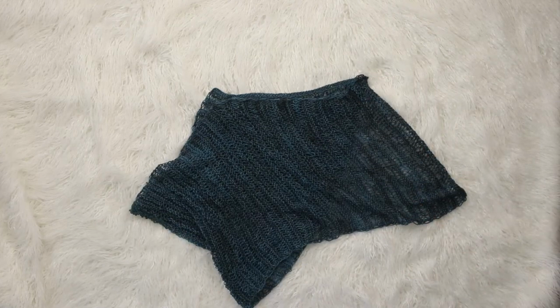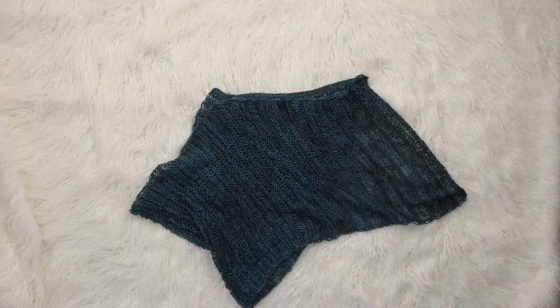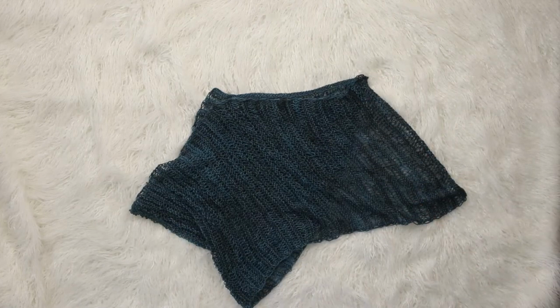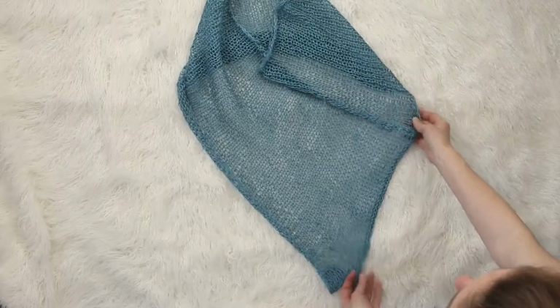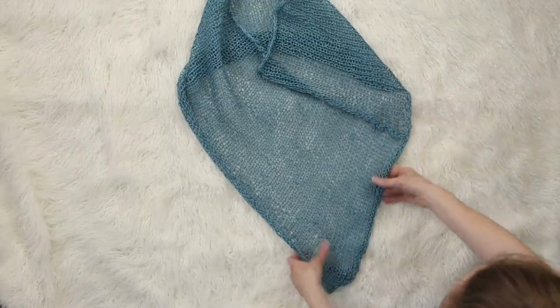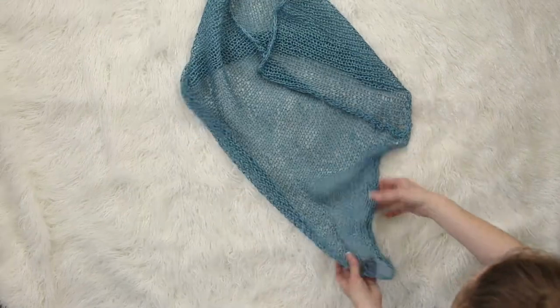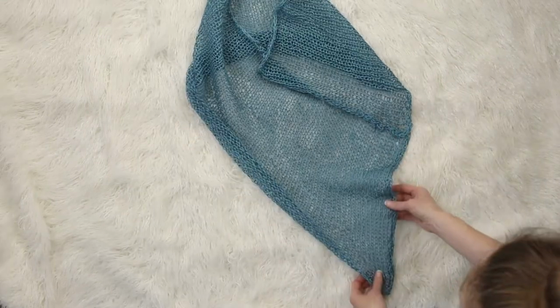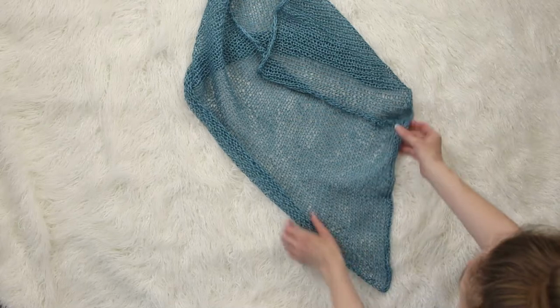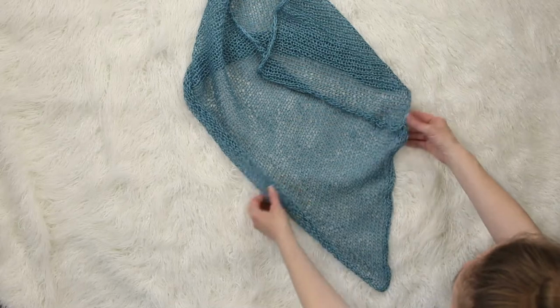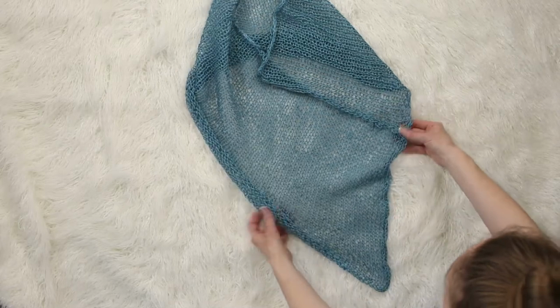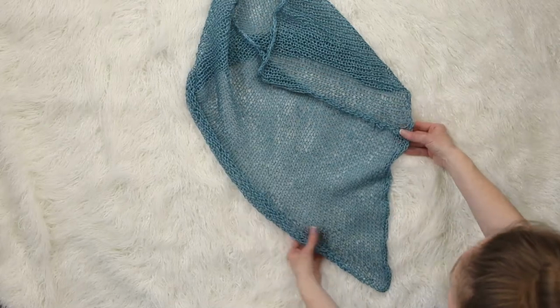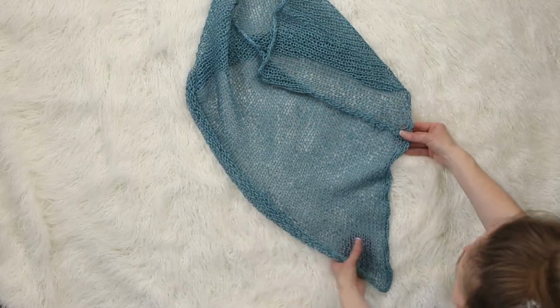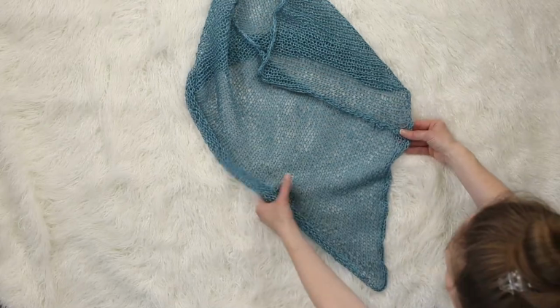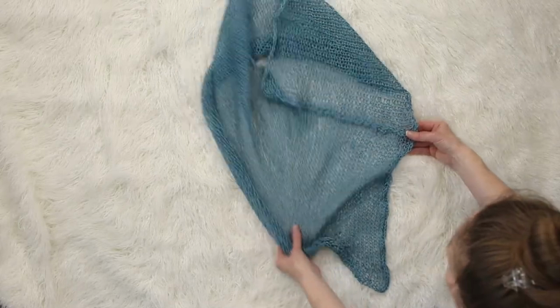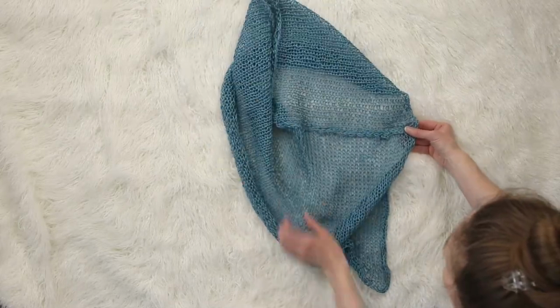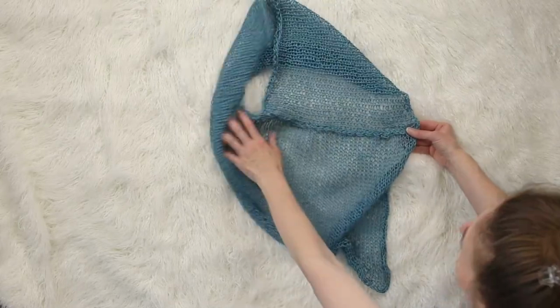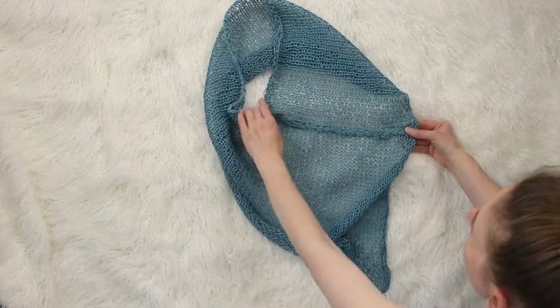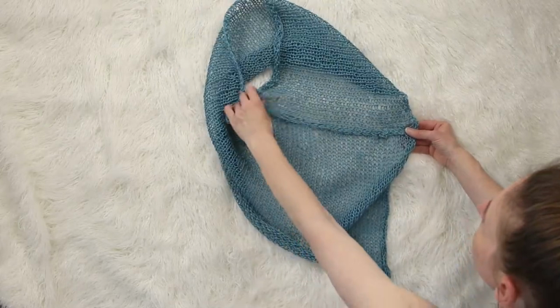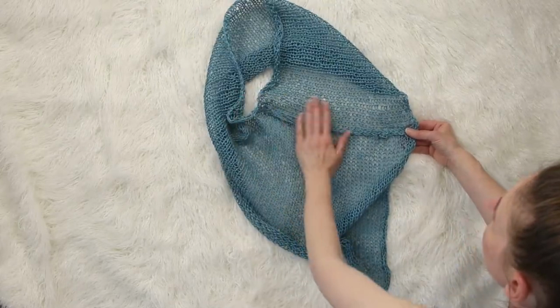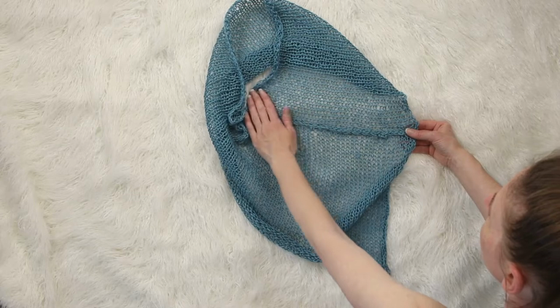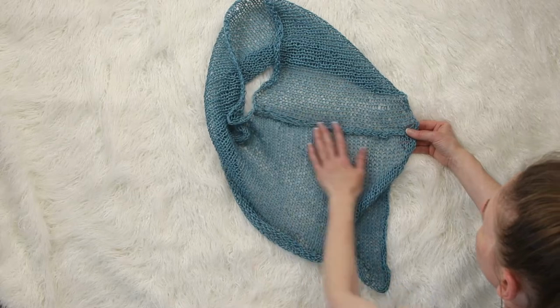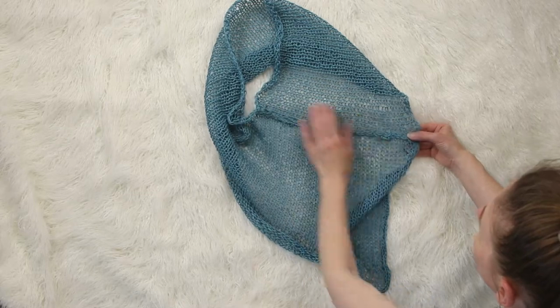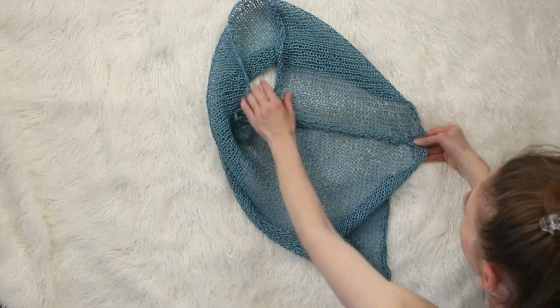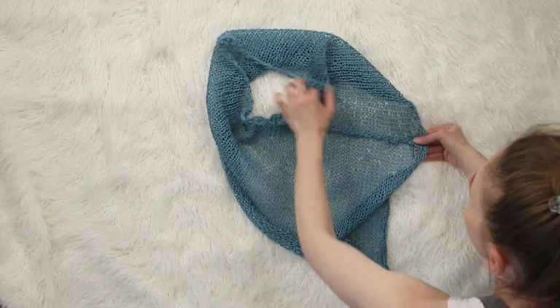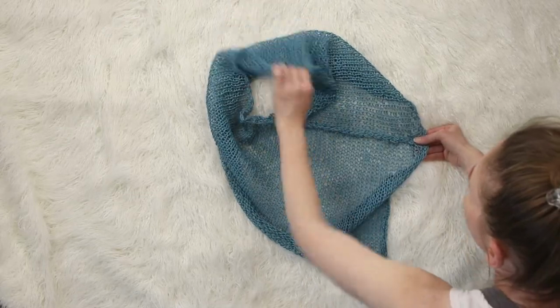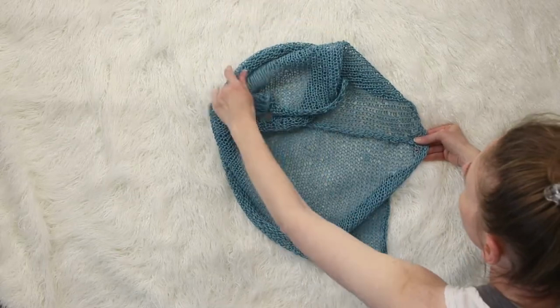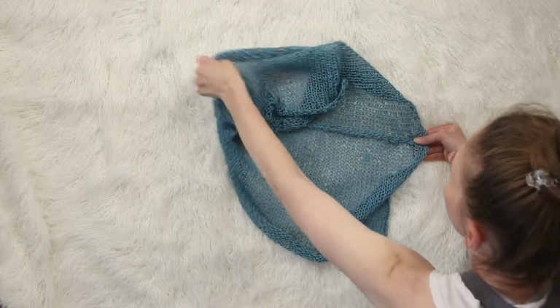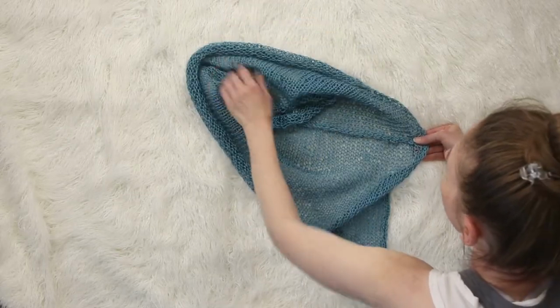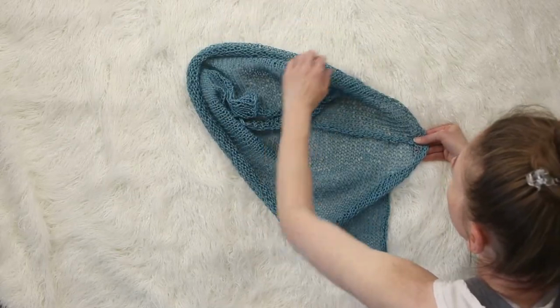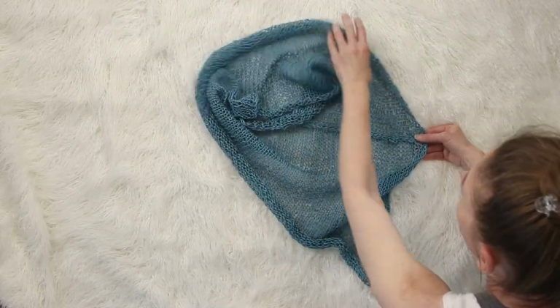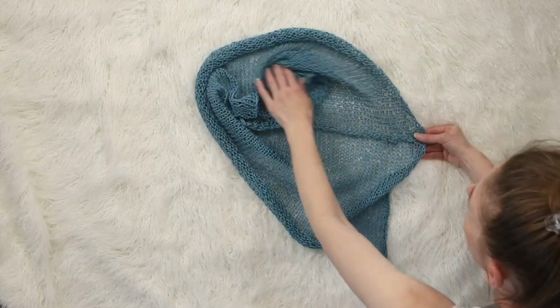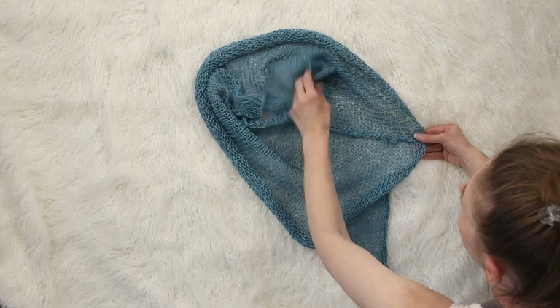This one here is the one that I knit that is in stocking stitch, so that's your bottom point, and then that is the seam. Make sure not to twist, so it lays flat.